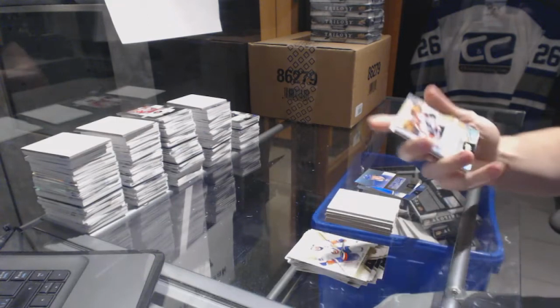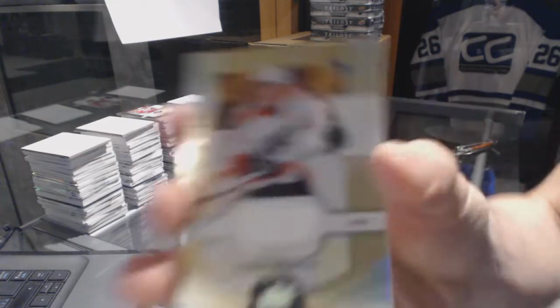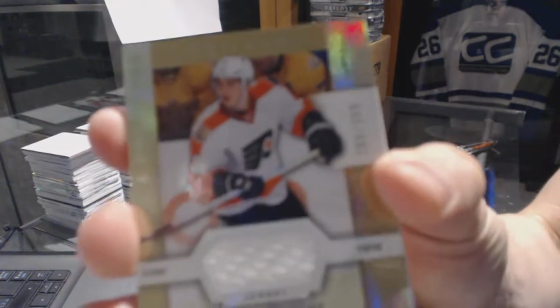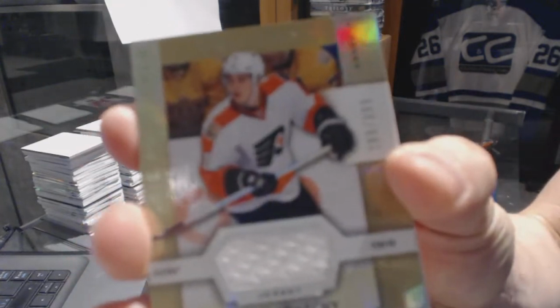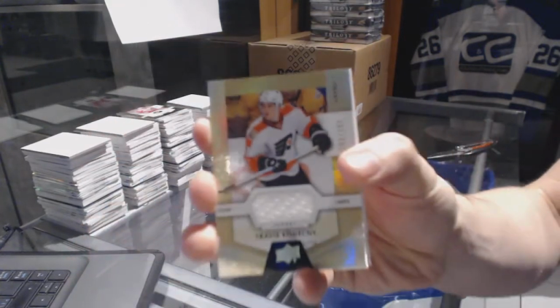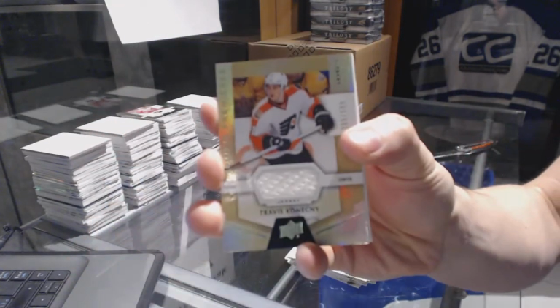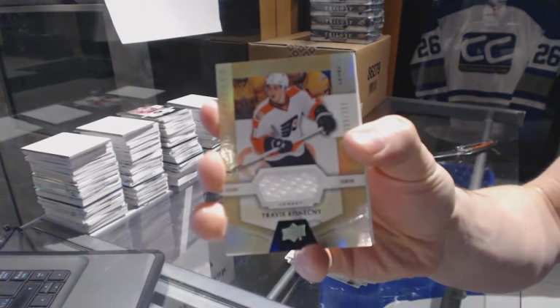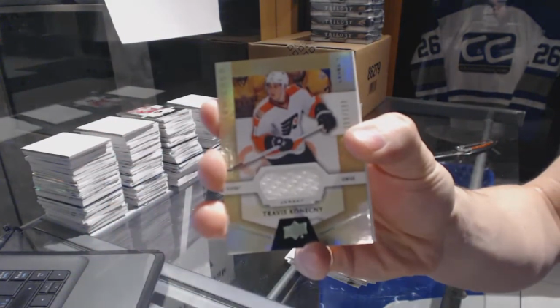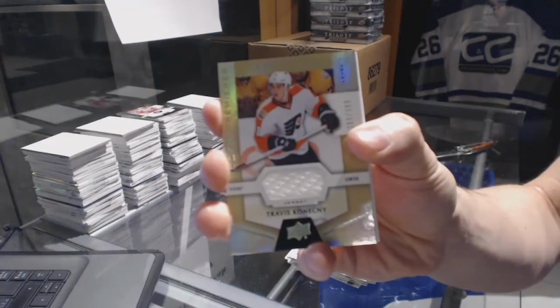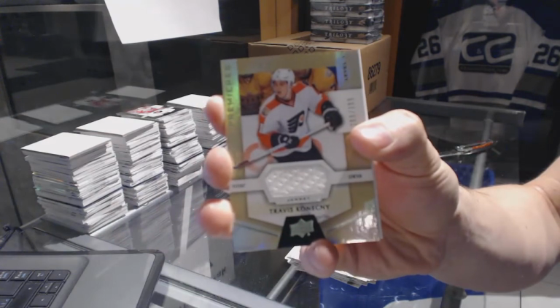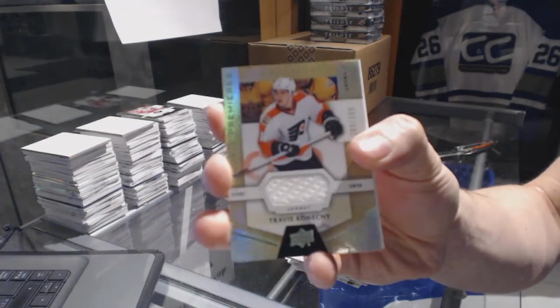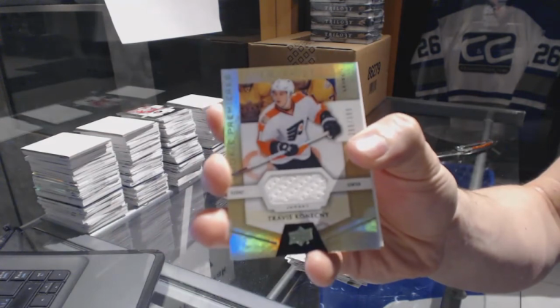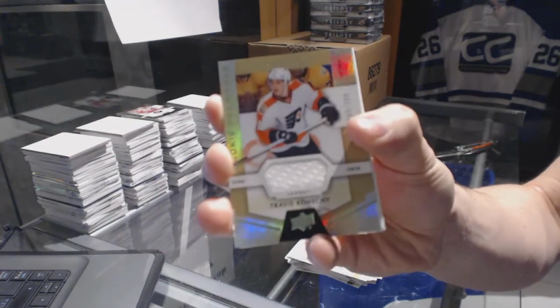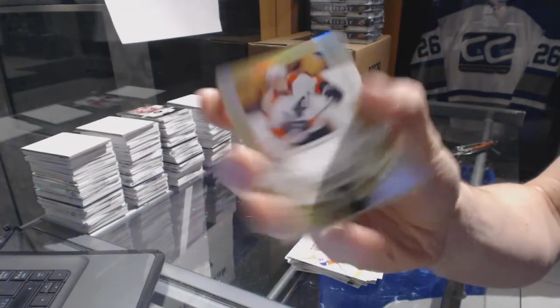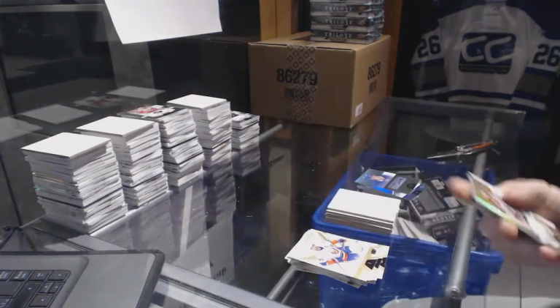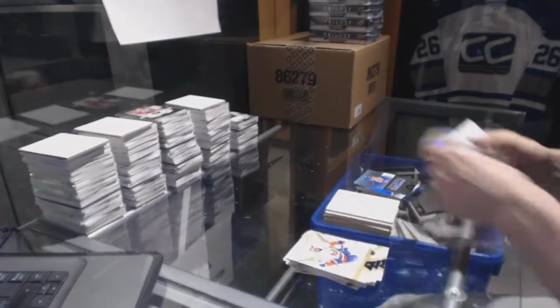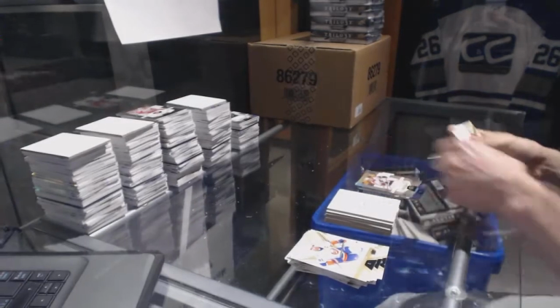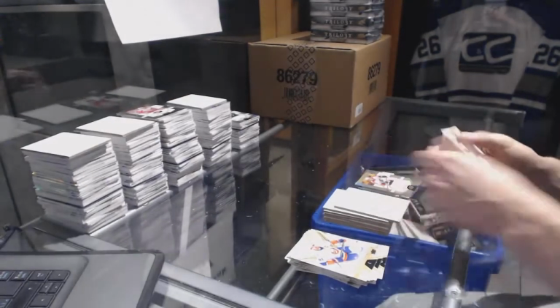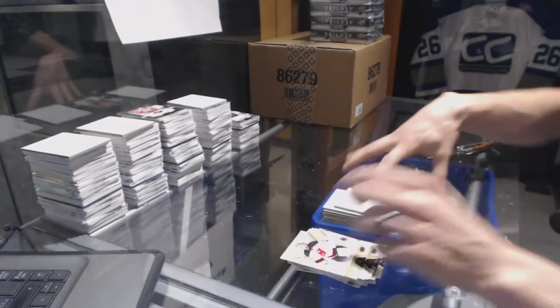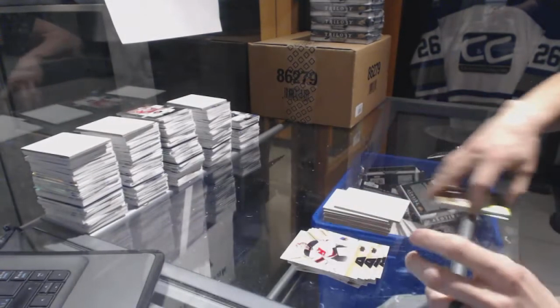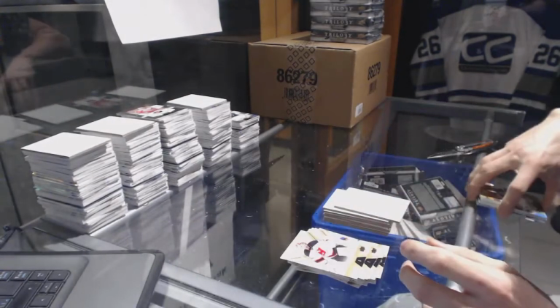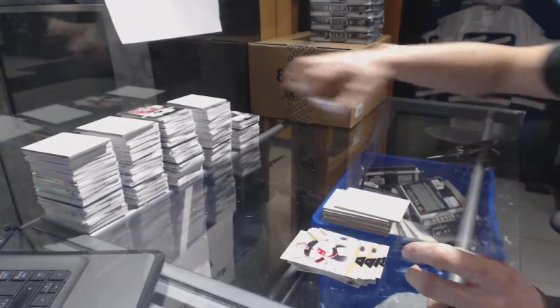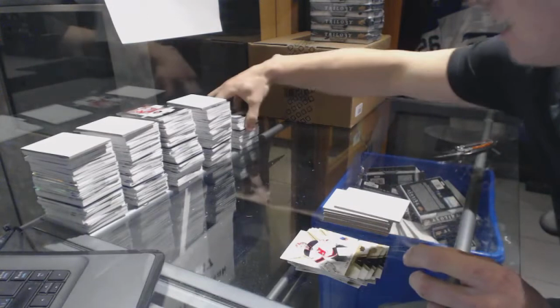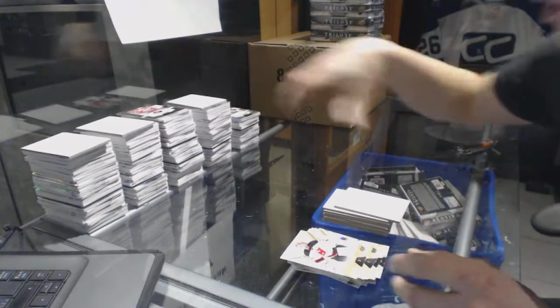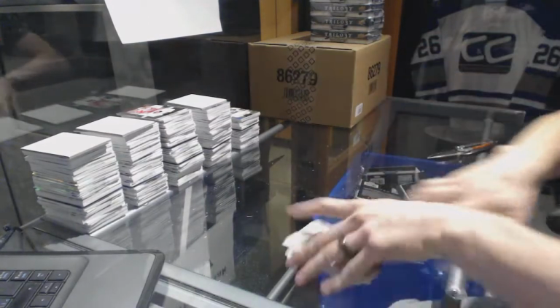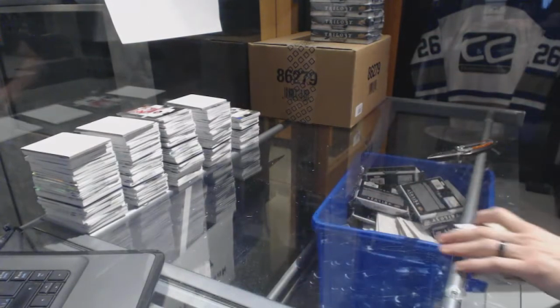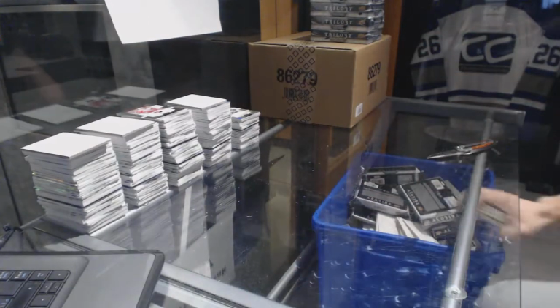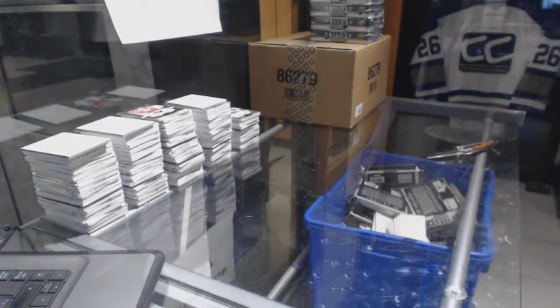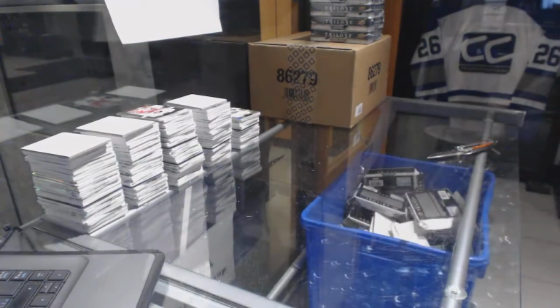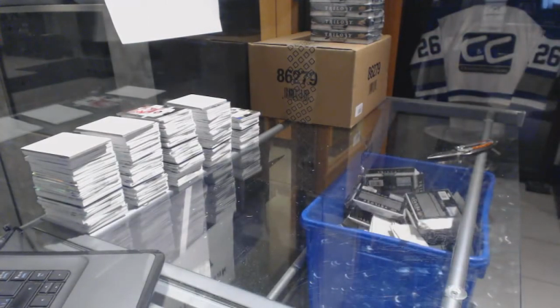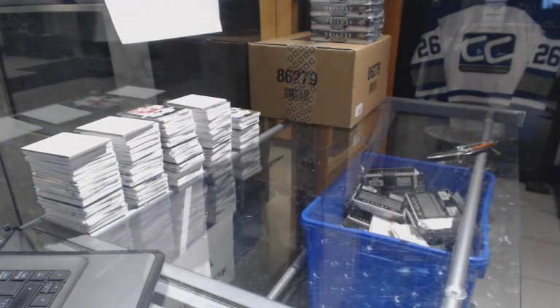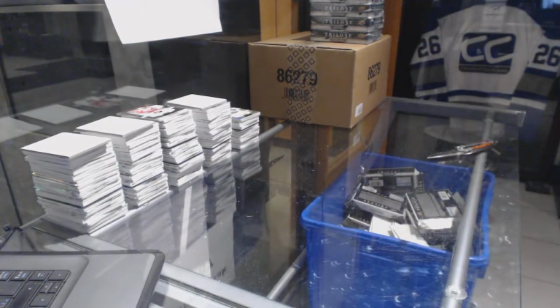And we've got a rookie jersey, number to 399, Travis Konechny. Wow, I can't get over that — two of the Matthews out of 25 tonight. Two.